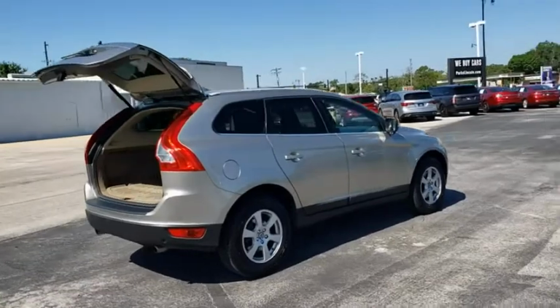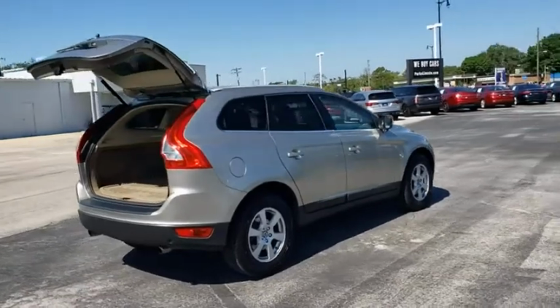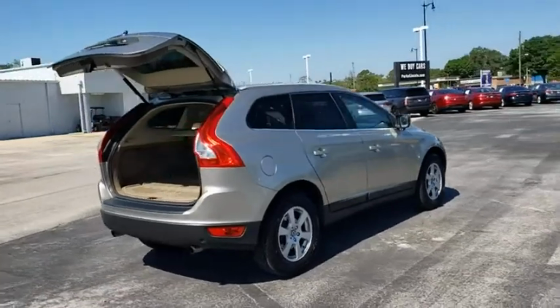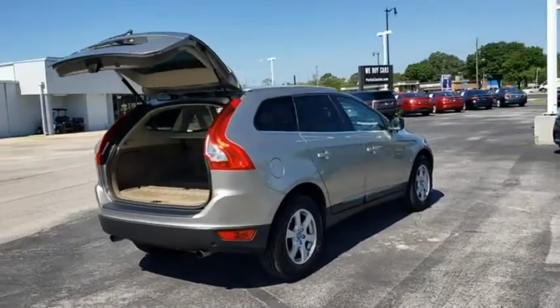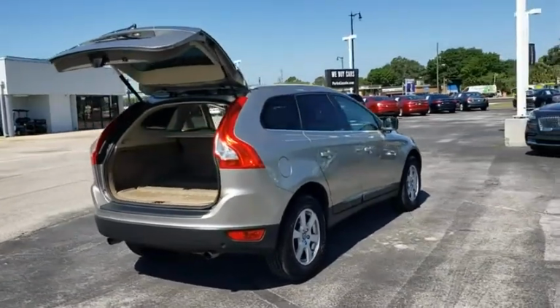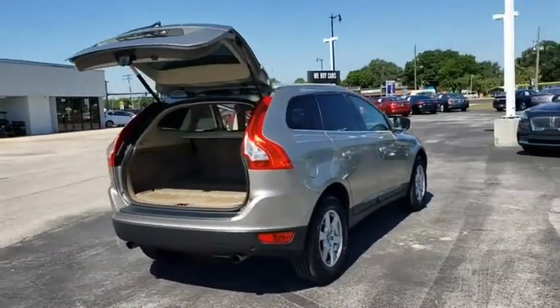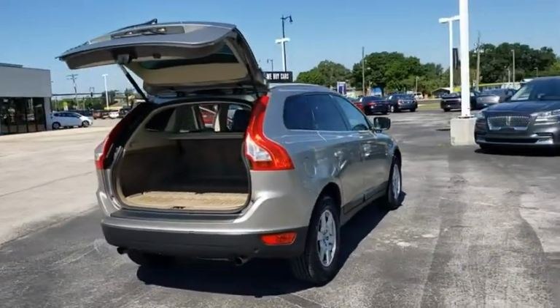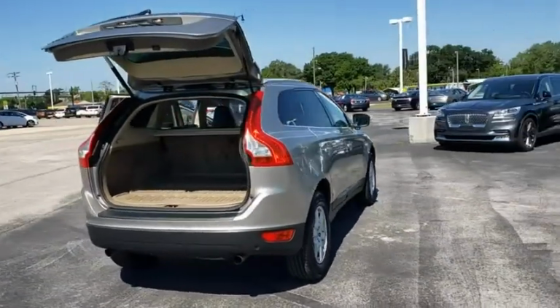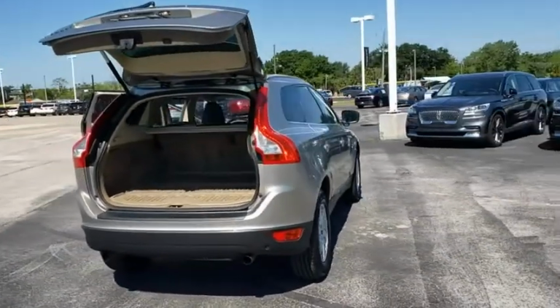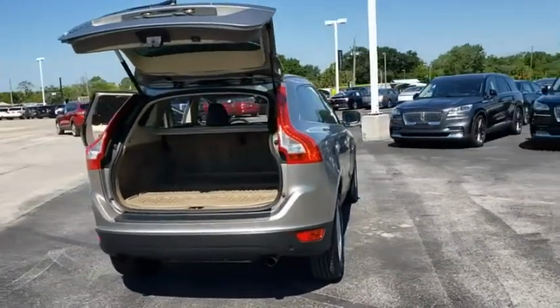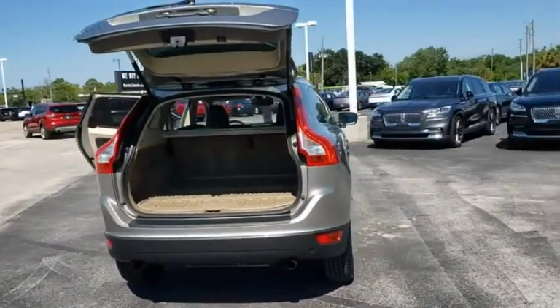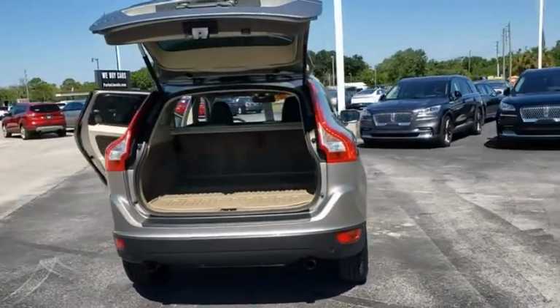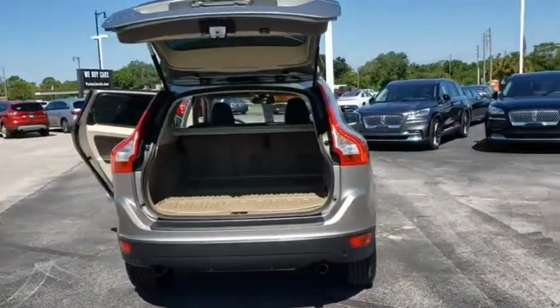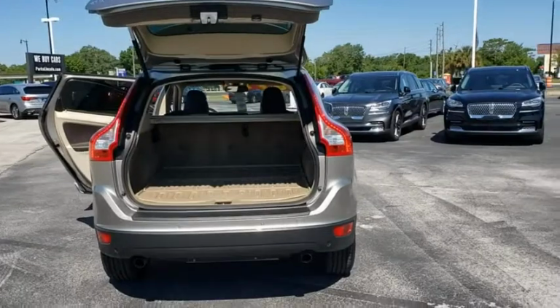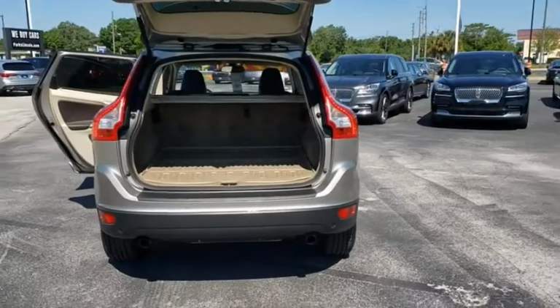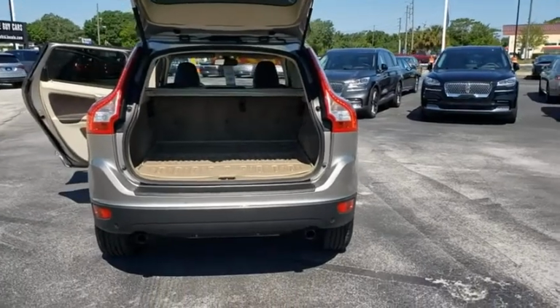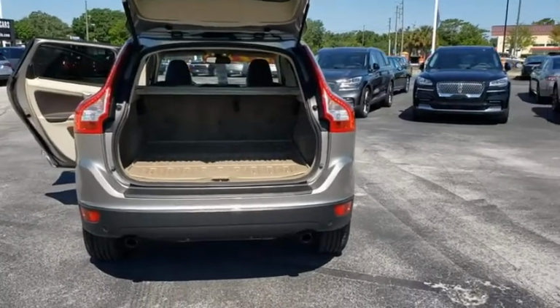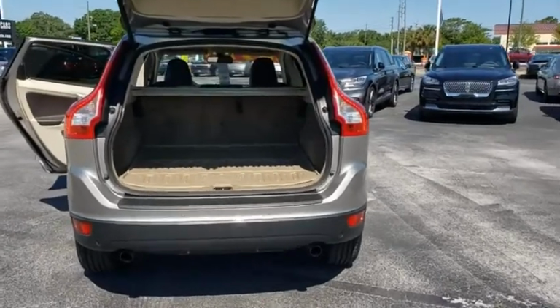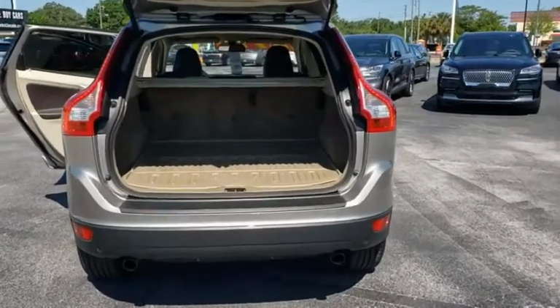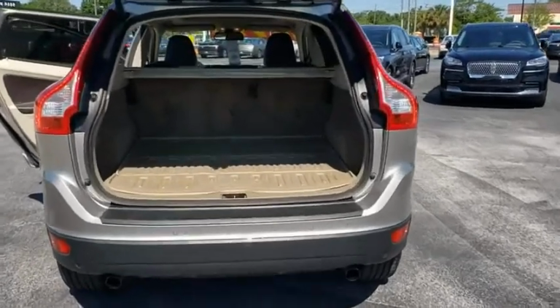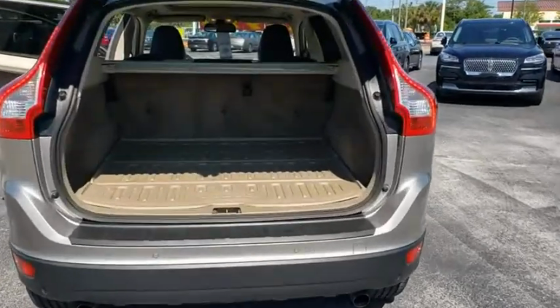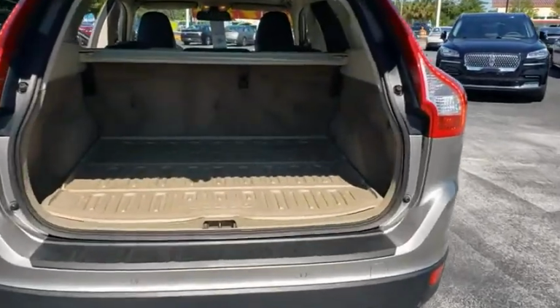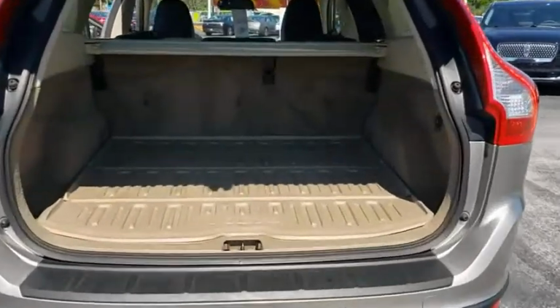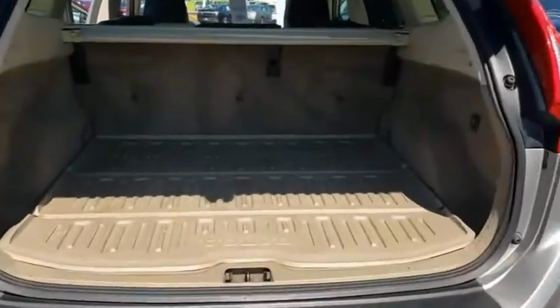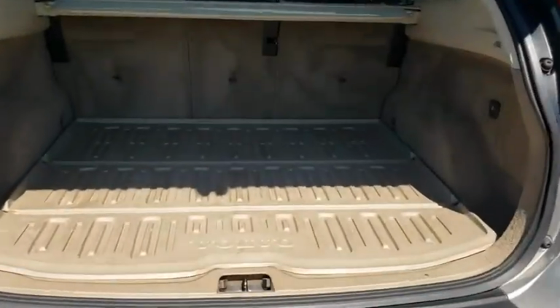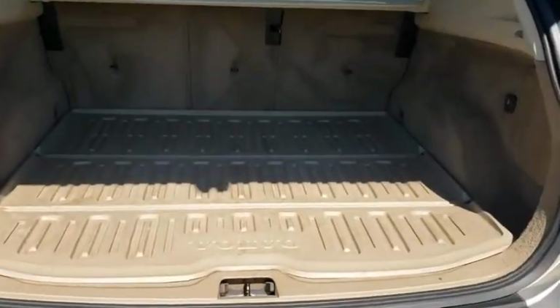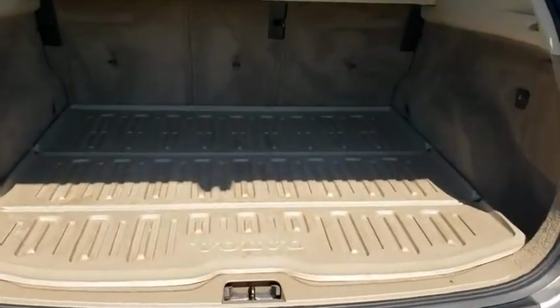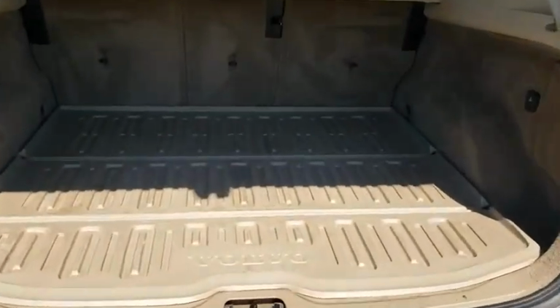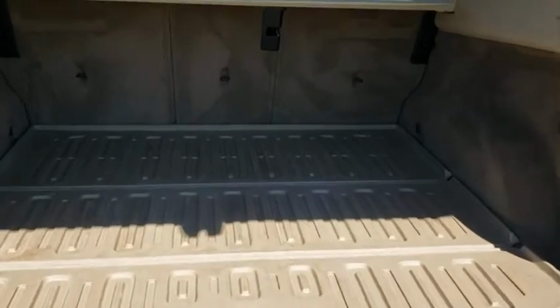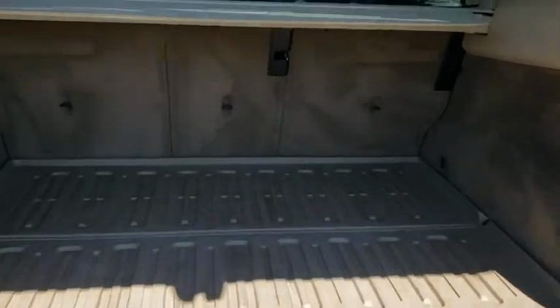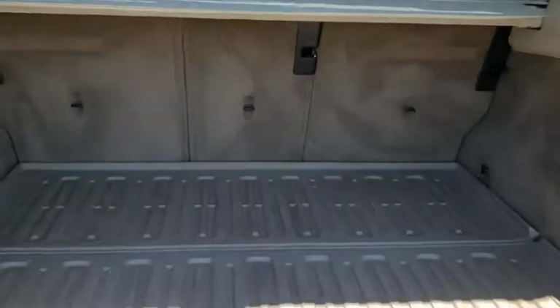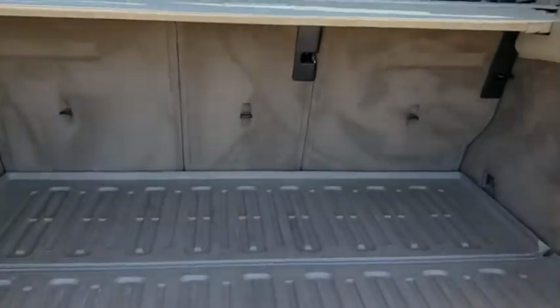This vehicle has less than 120,000 miles. Here are some of this vehicle's great options: steering wheel audio controls, stability control, traction control, anti-lock braking system.